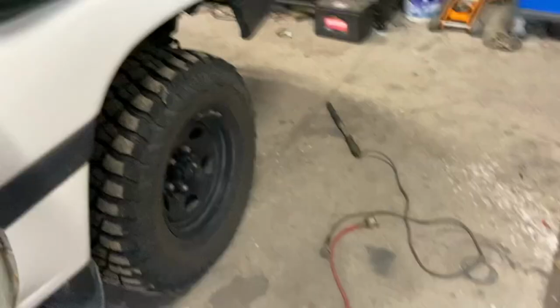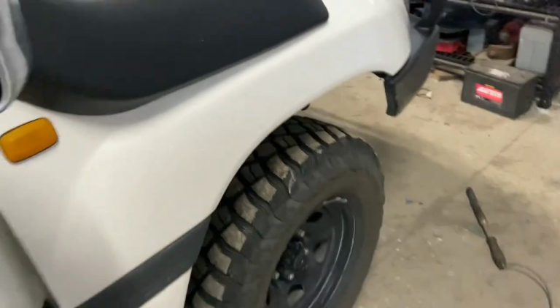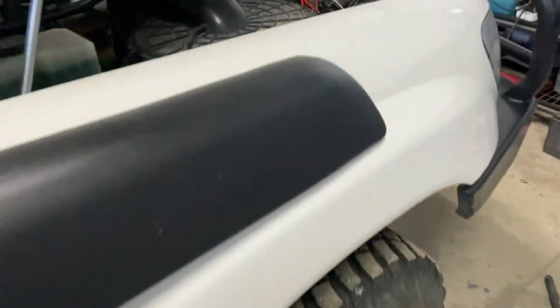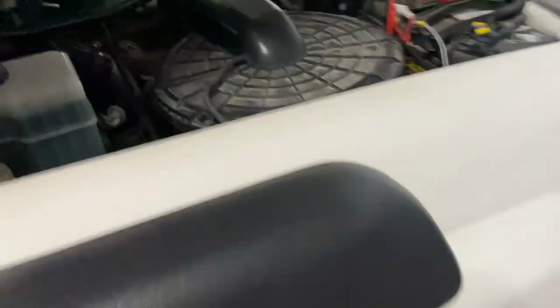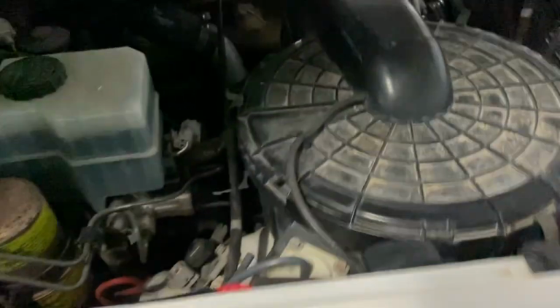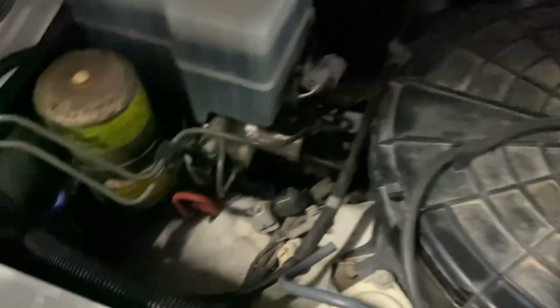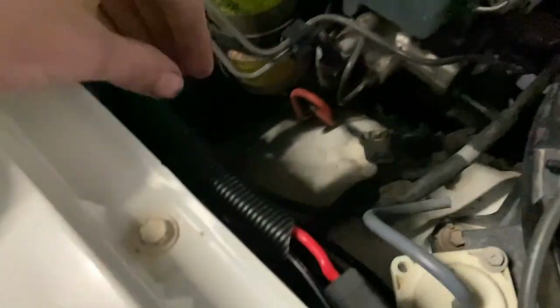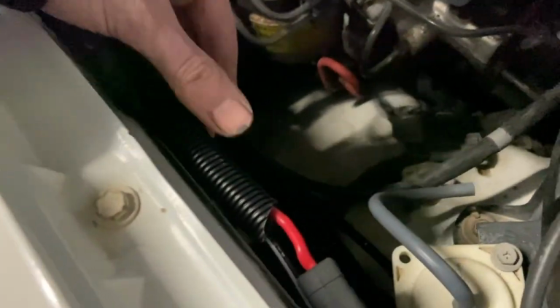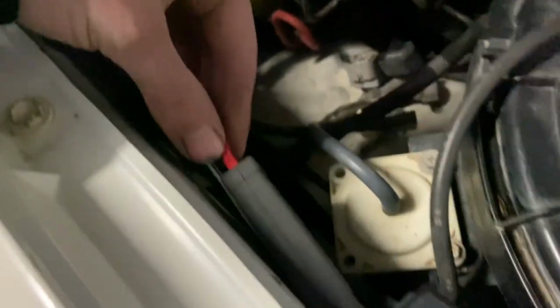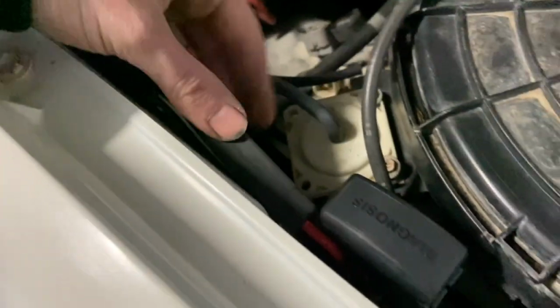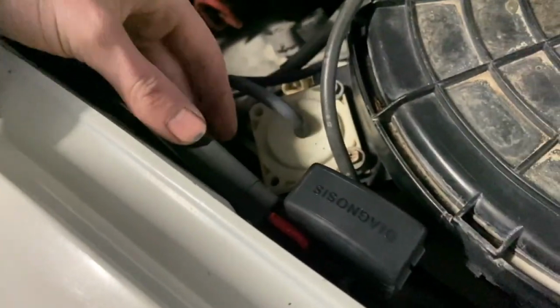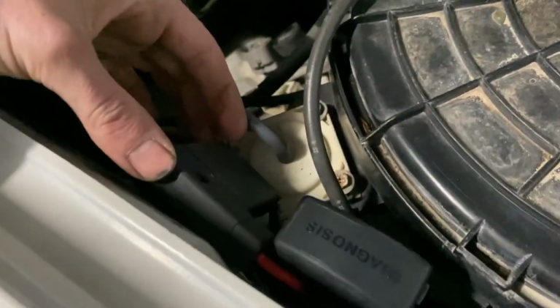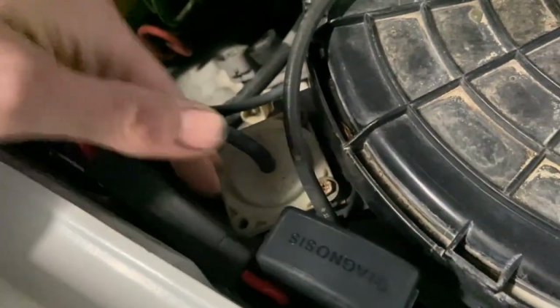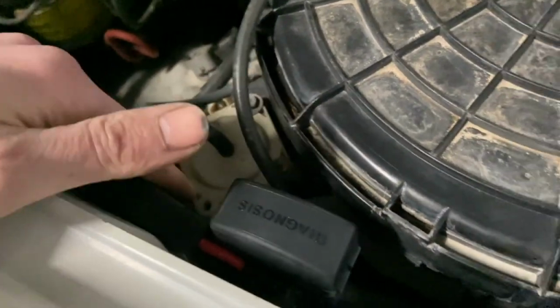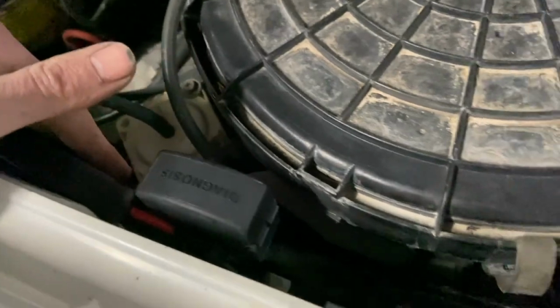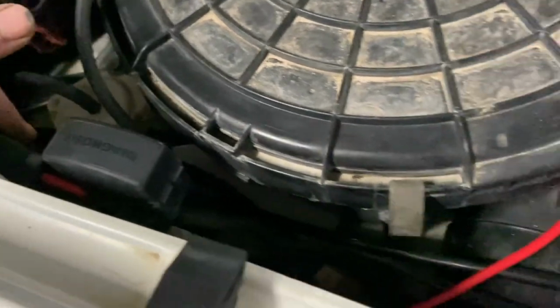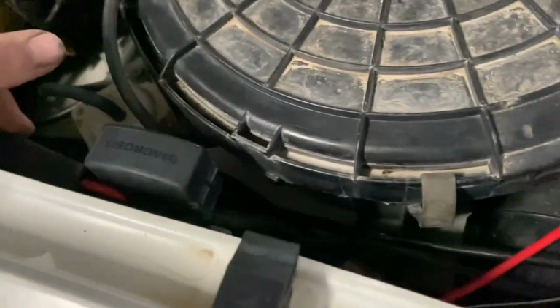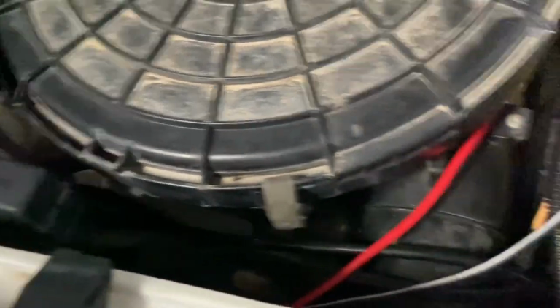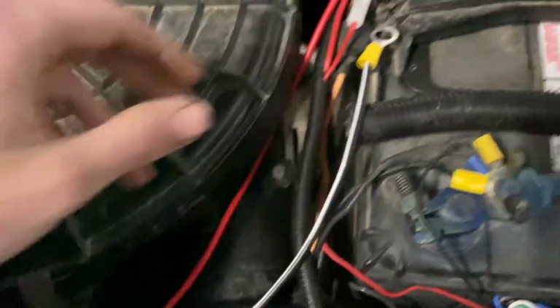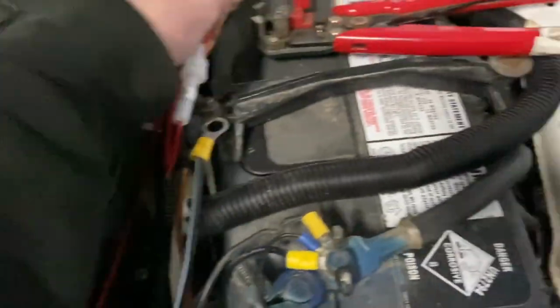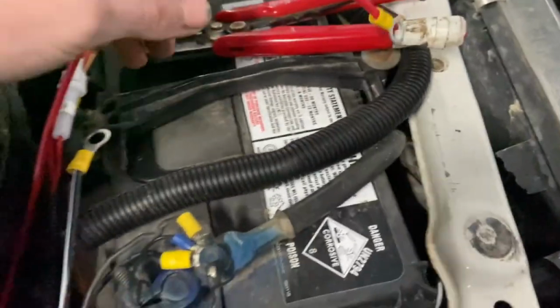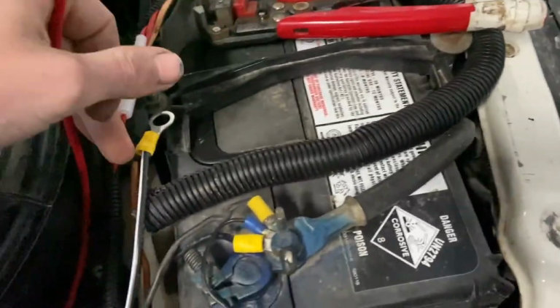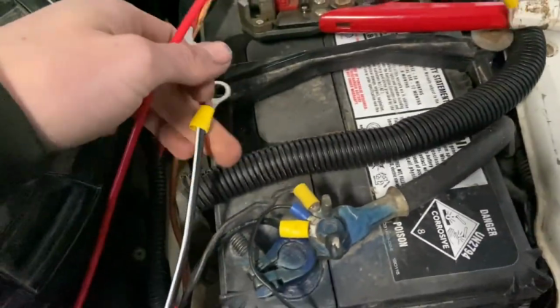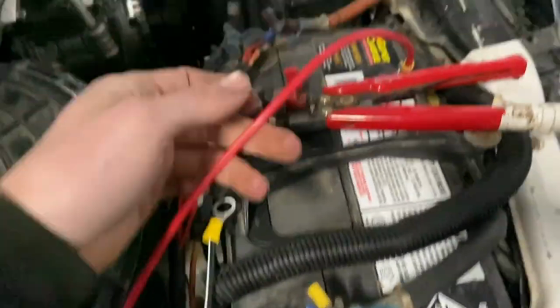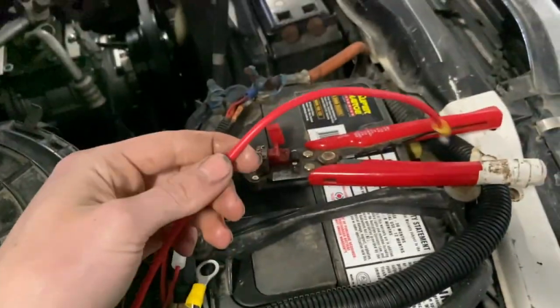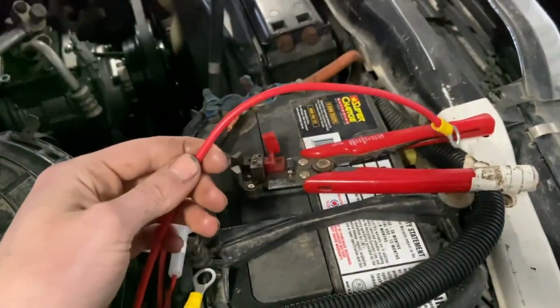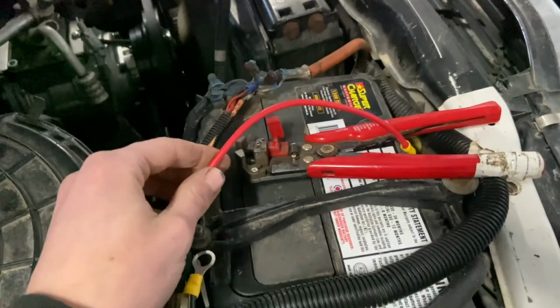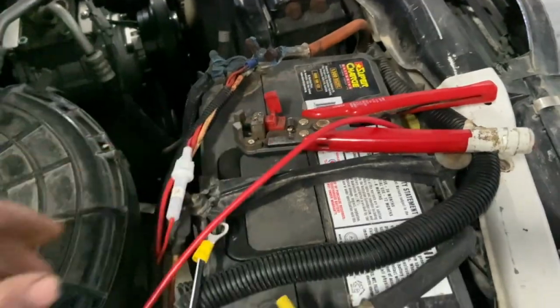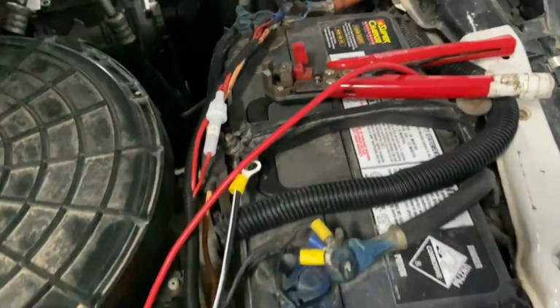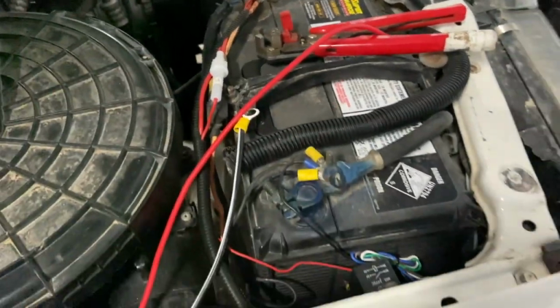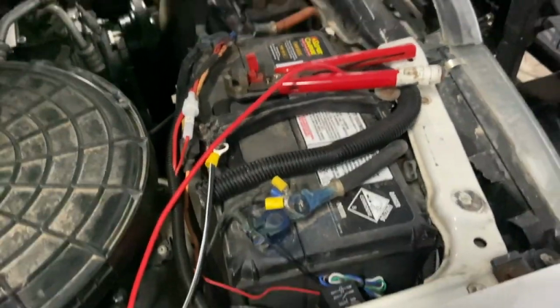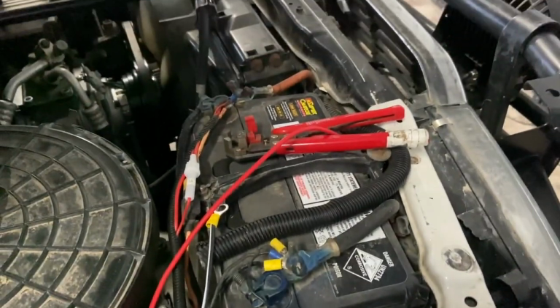Up in the engine bay, we've got these wires run up here, fused, just going to mount that to the side of the body. Our positive and negative are right ready to go on, so let's put it together and give it a test.